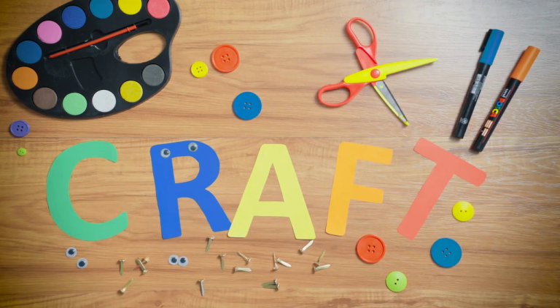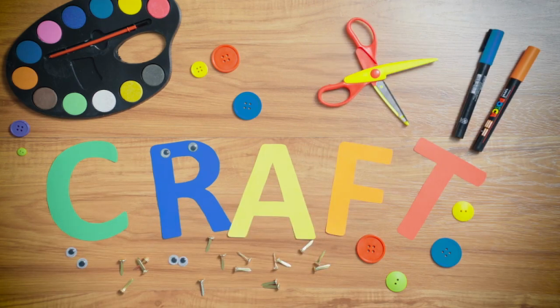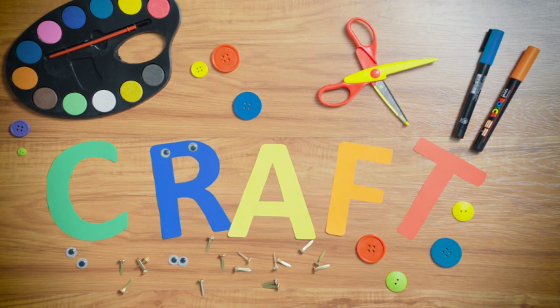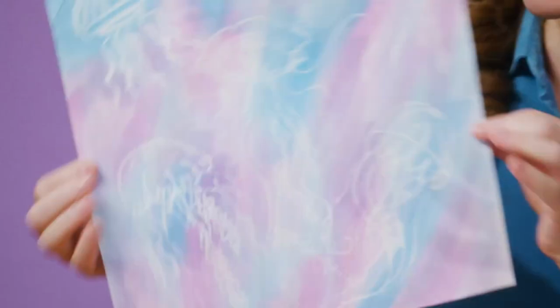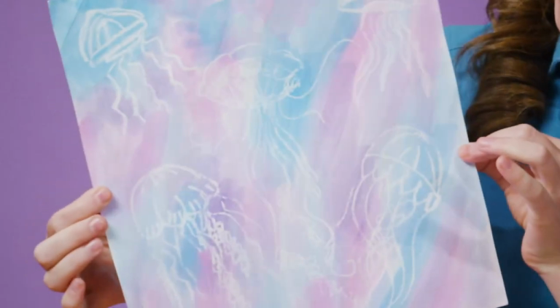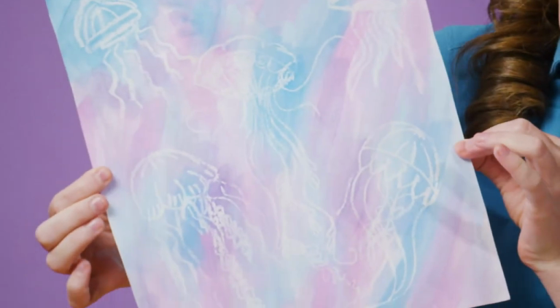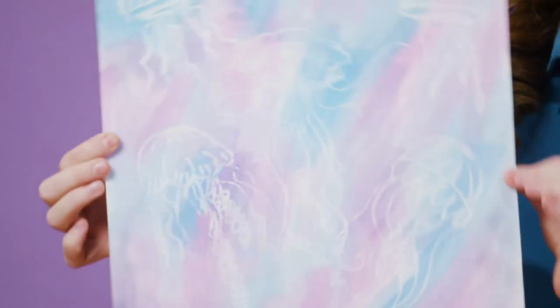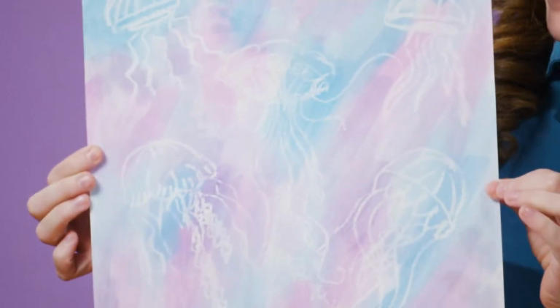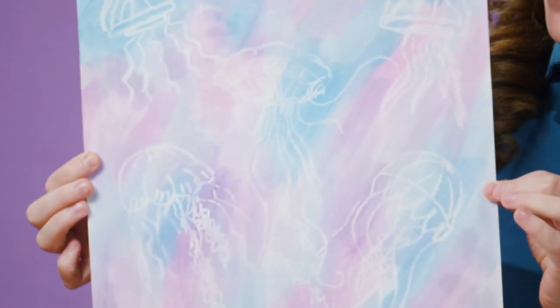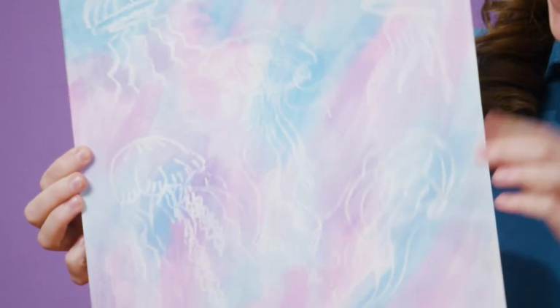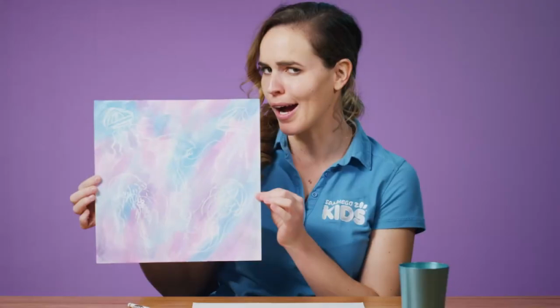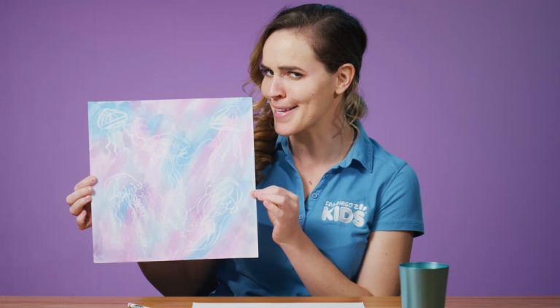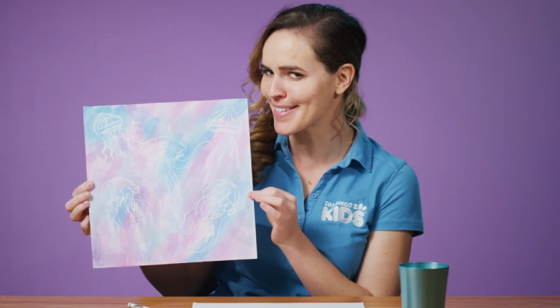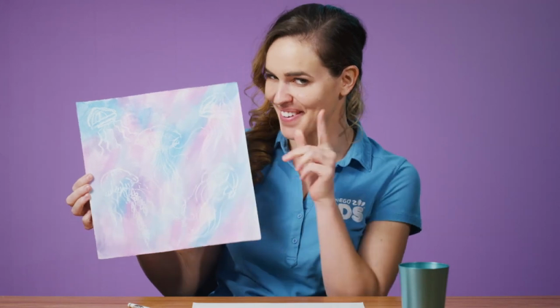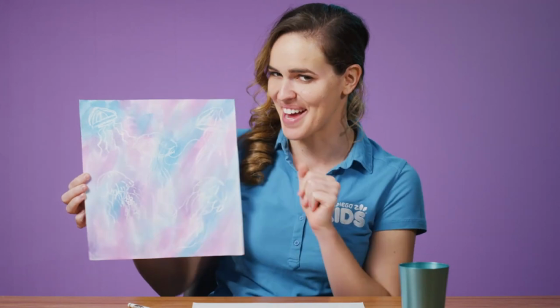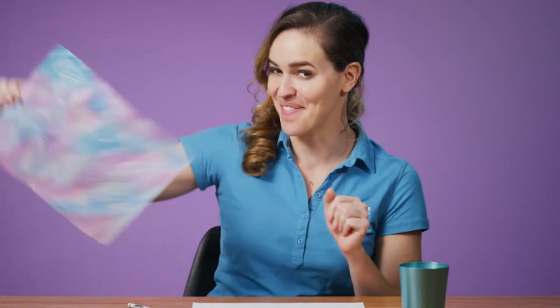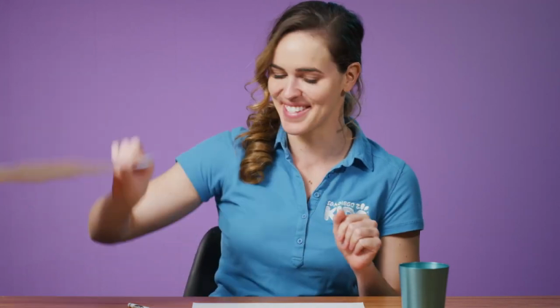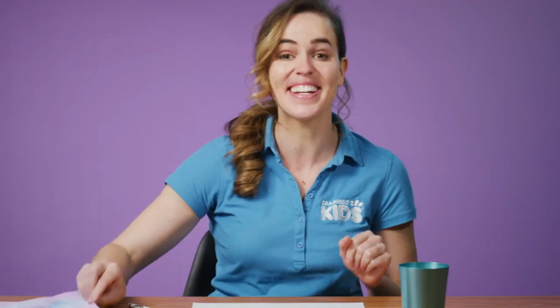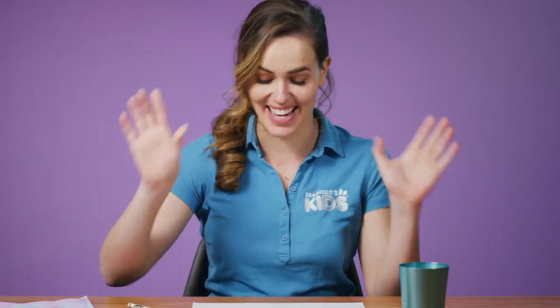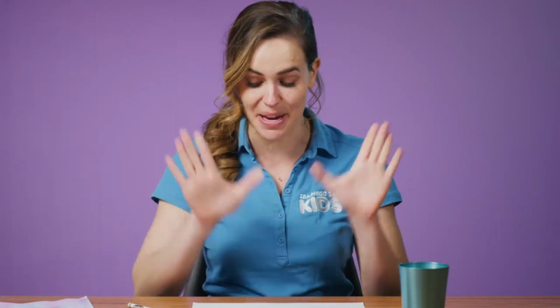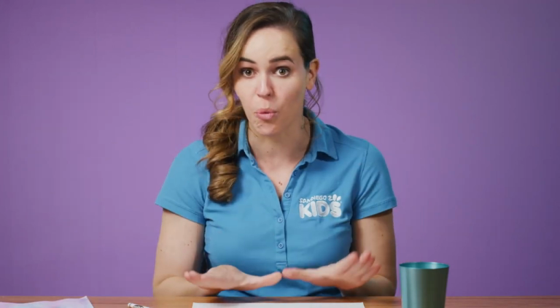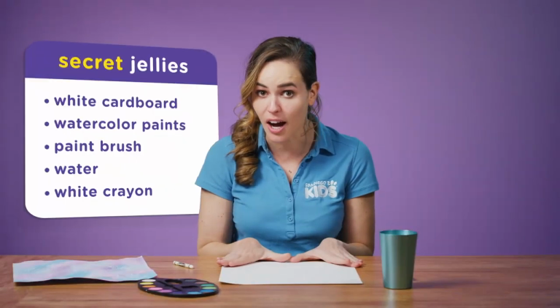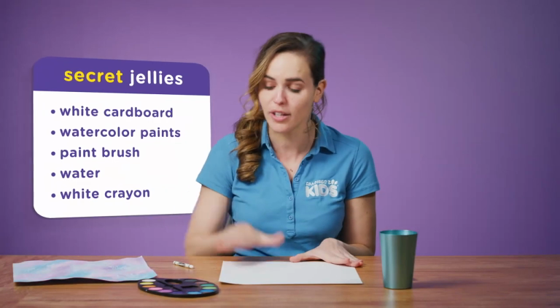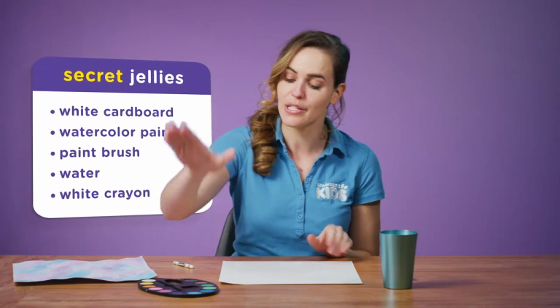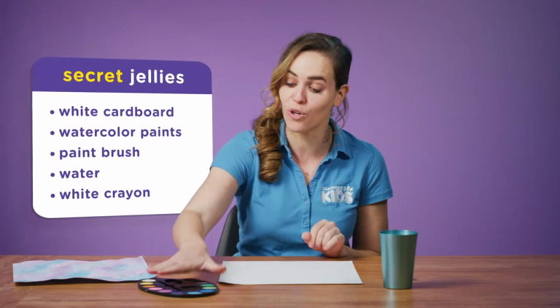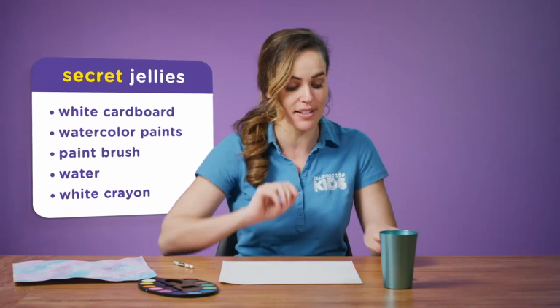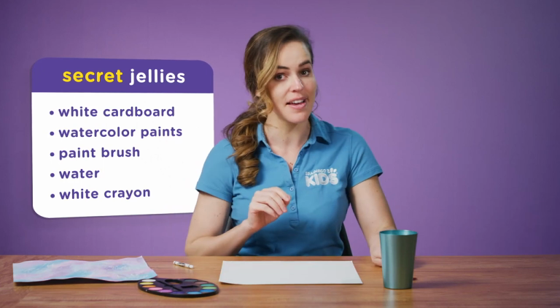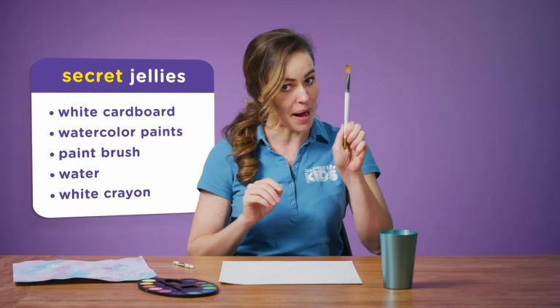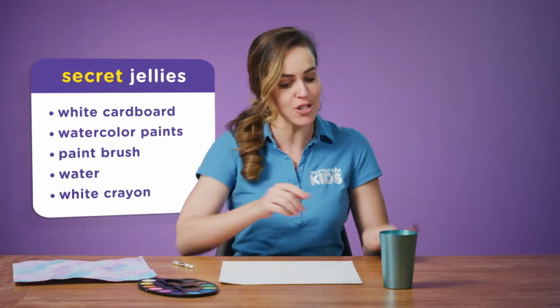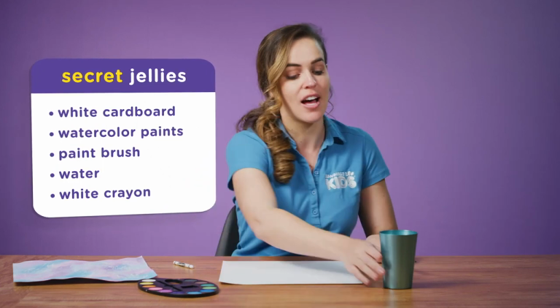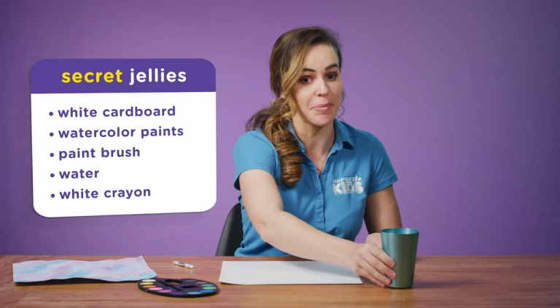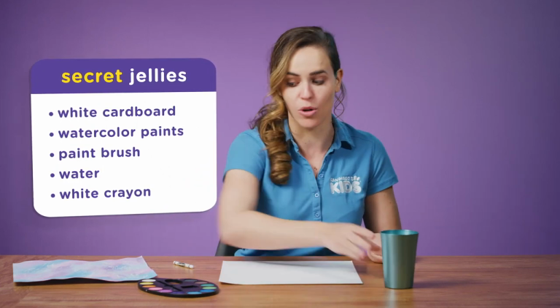Today we're going to be making secret jellies. Why are they secret? We'll get to that in a moment. What you're going to need is a piece of white cardboard, some watercolors, a paintbrush, and a little bit of water.